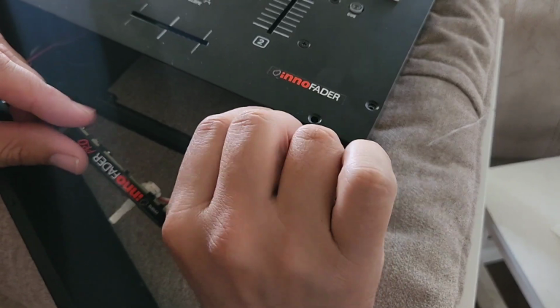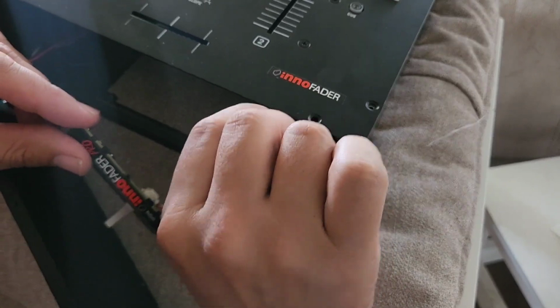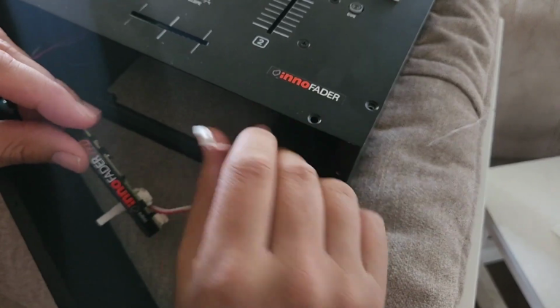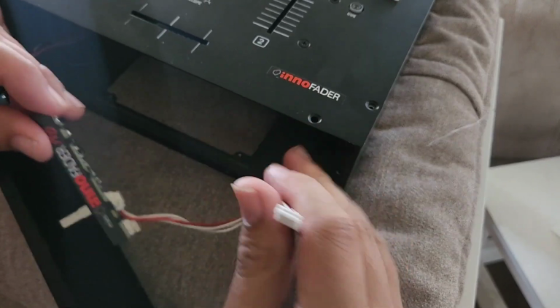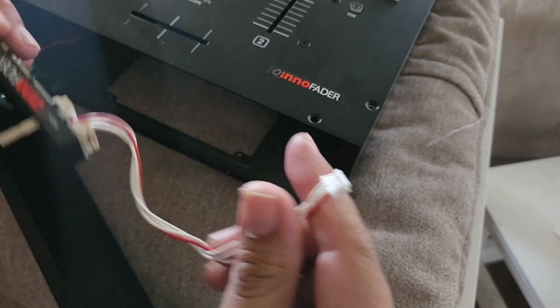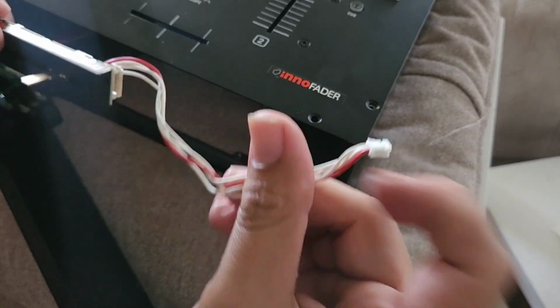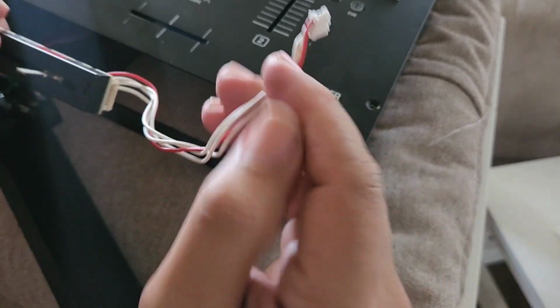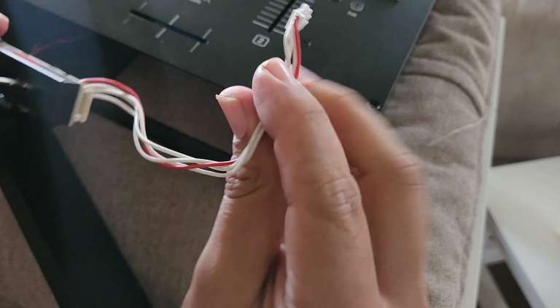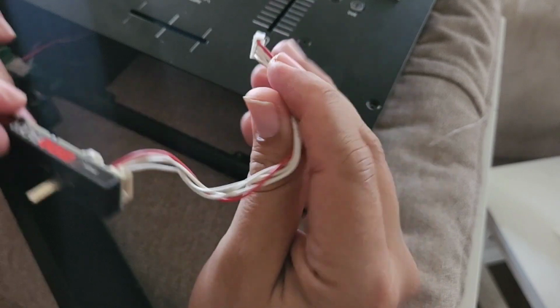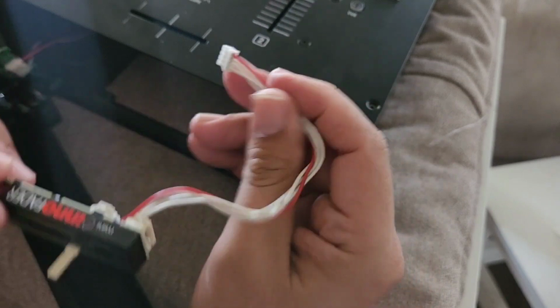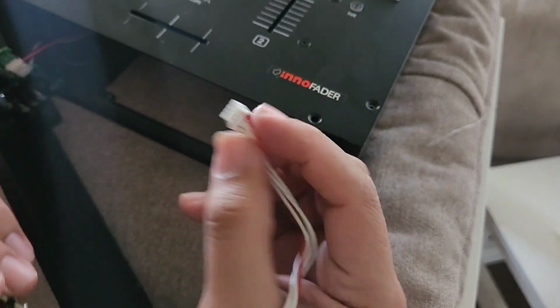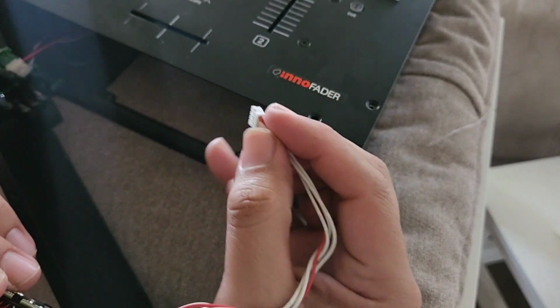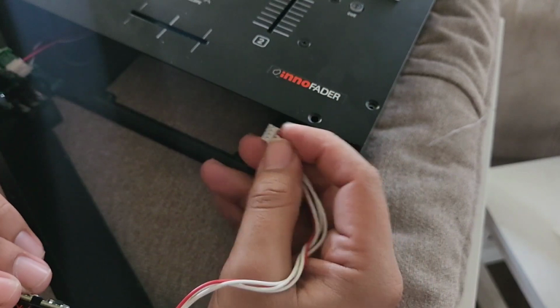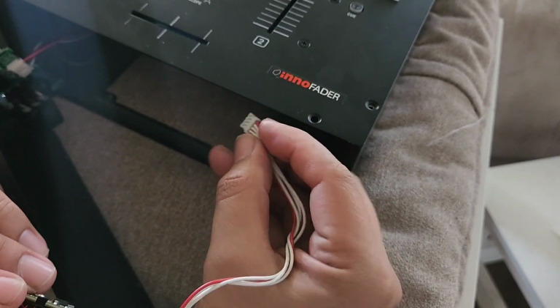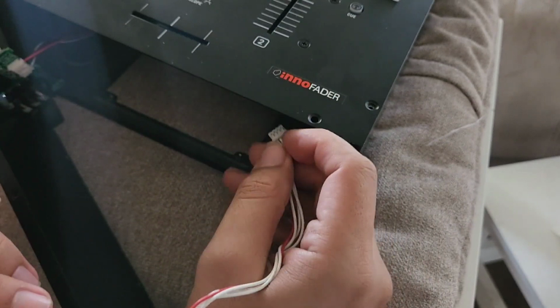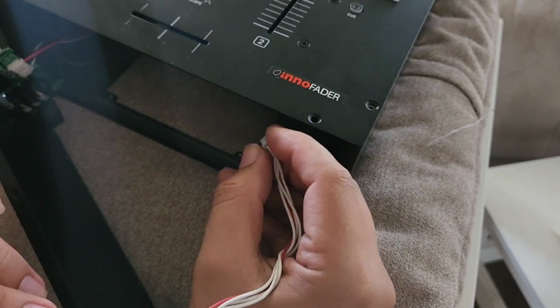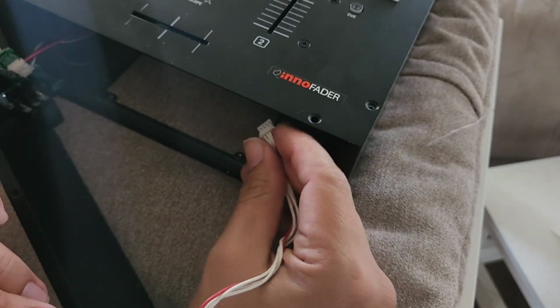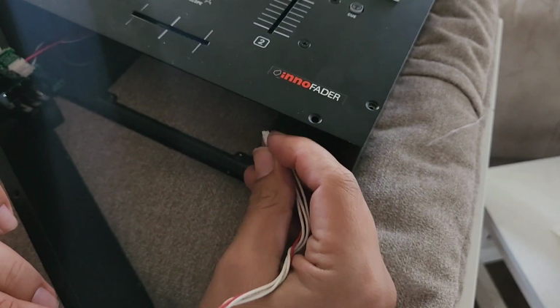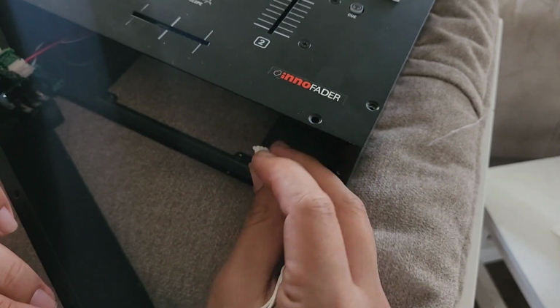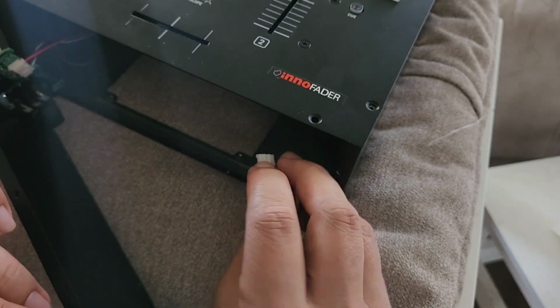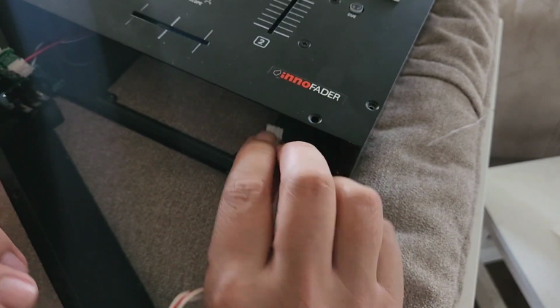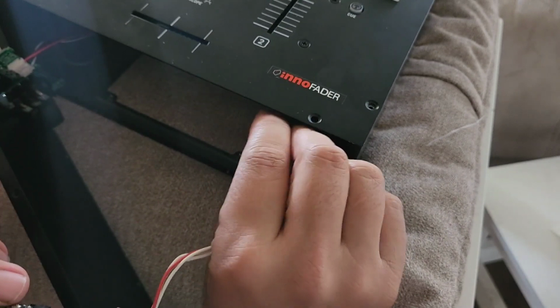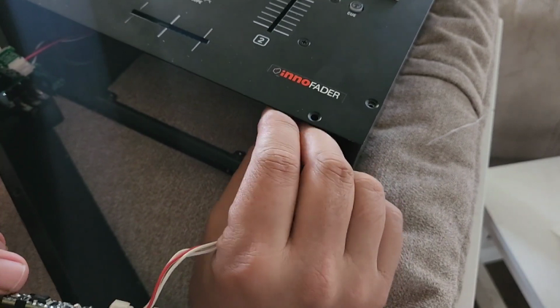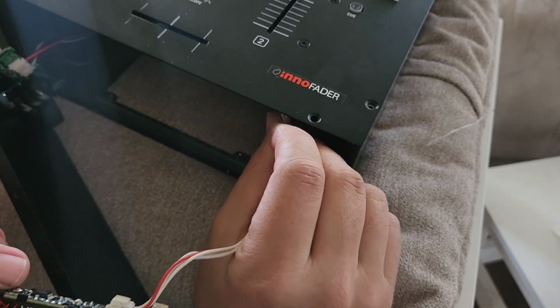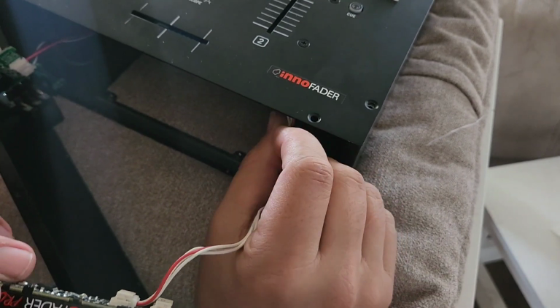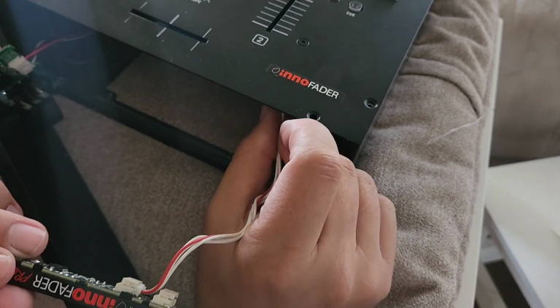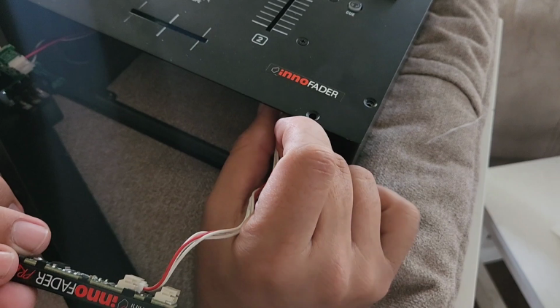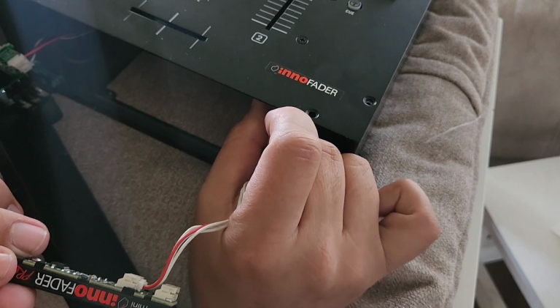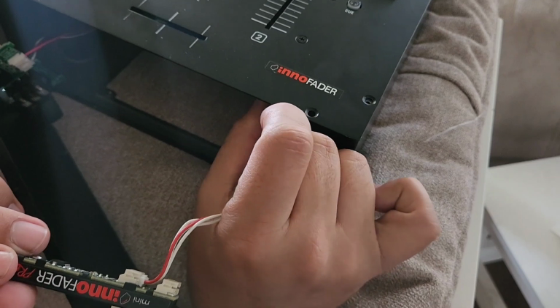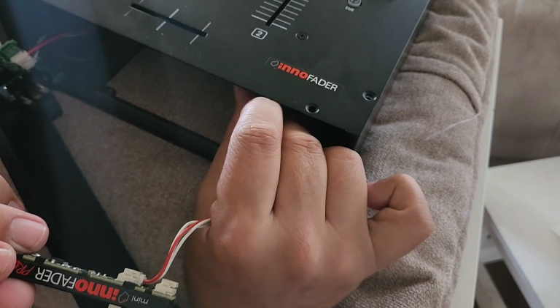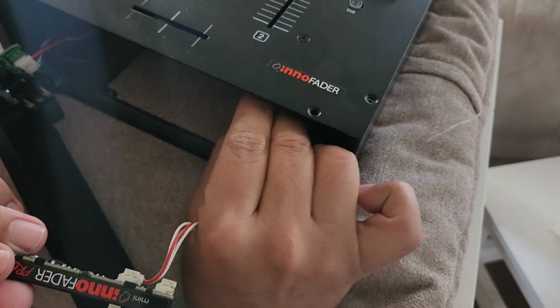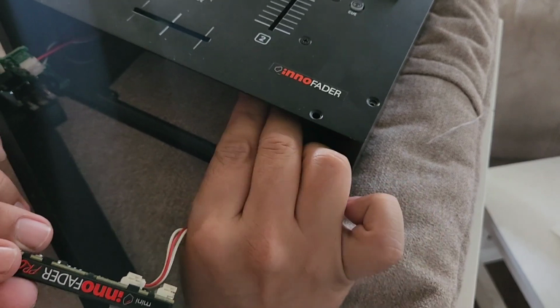You could do this all underneath — you just have to have good hands. If you don't feel like you have steady hands, I definitely recommend taking off the Numark faceplate.